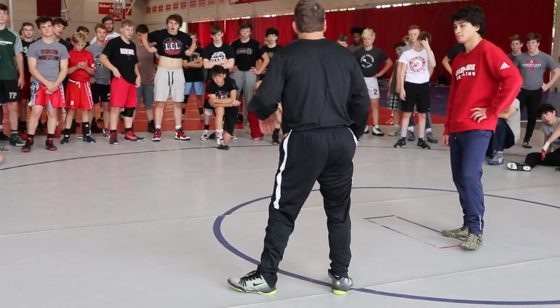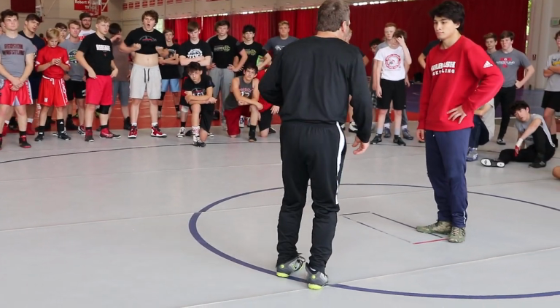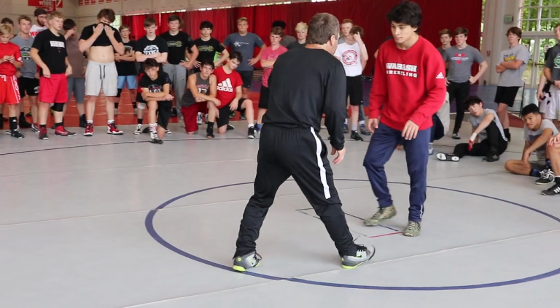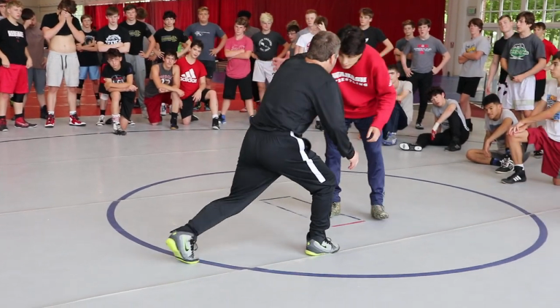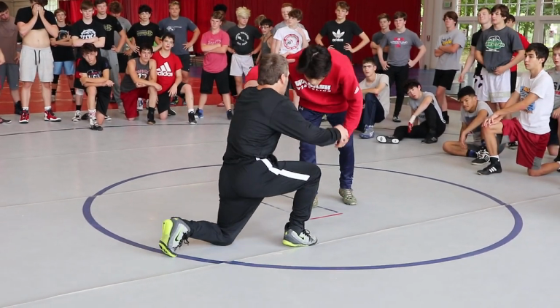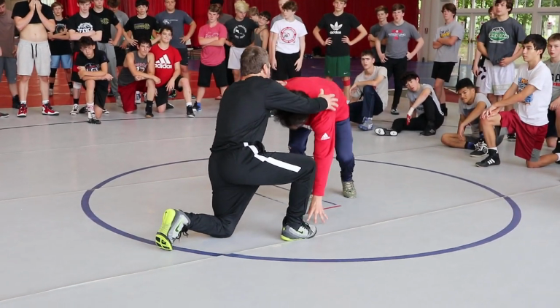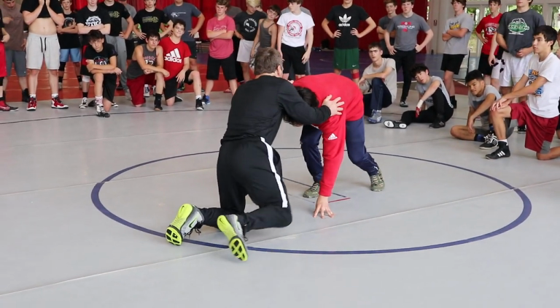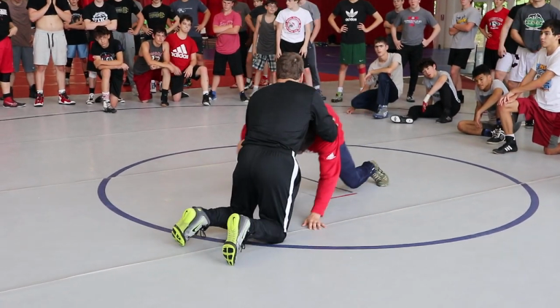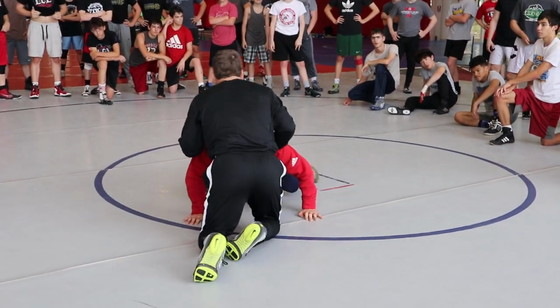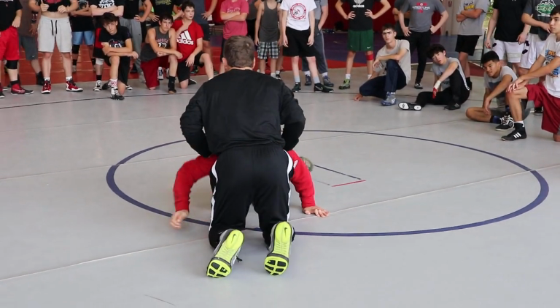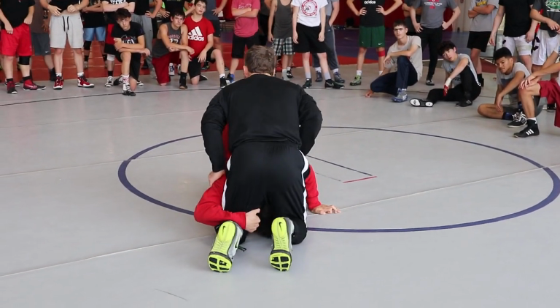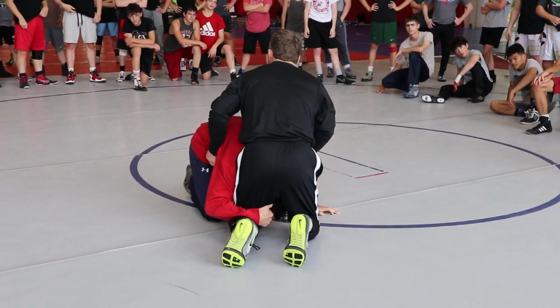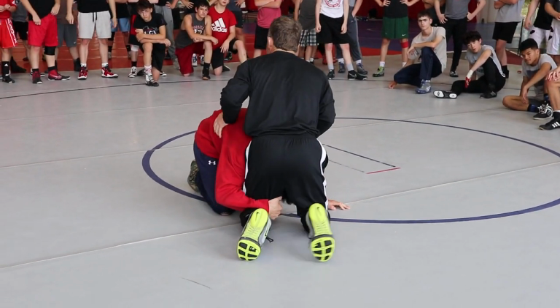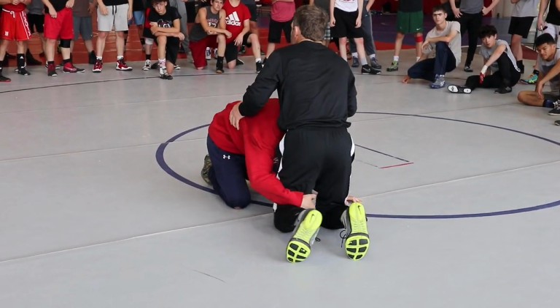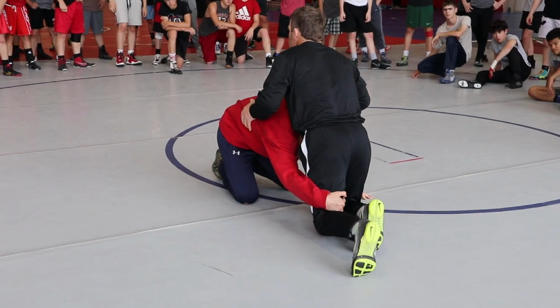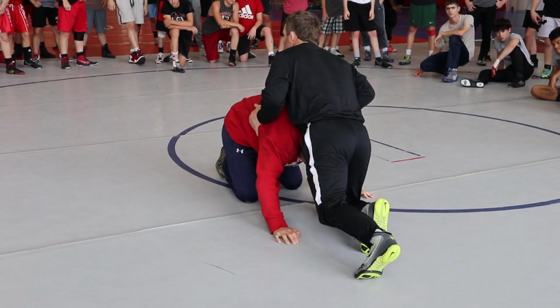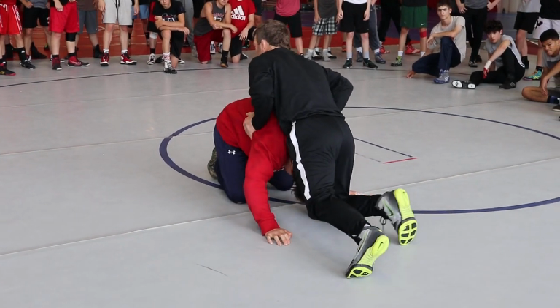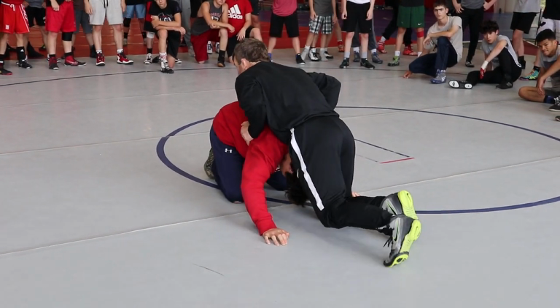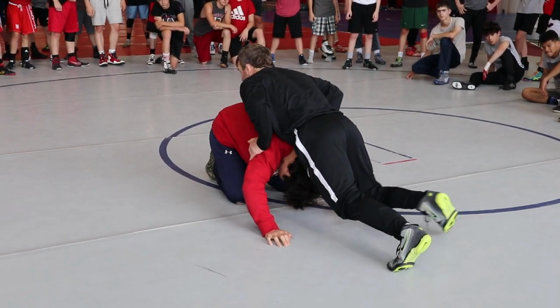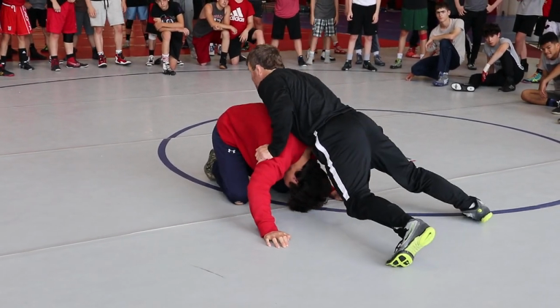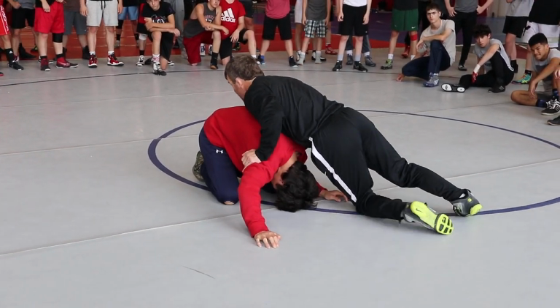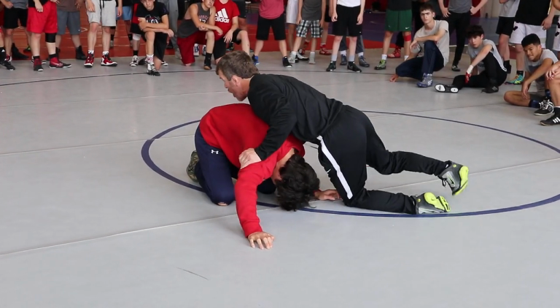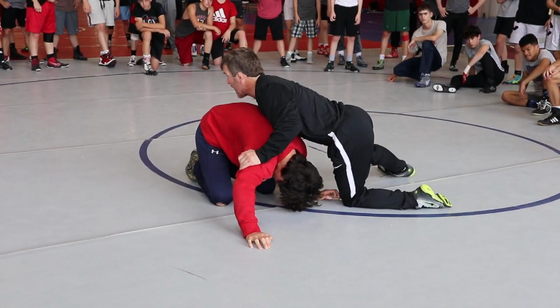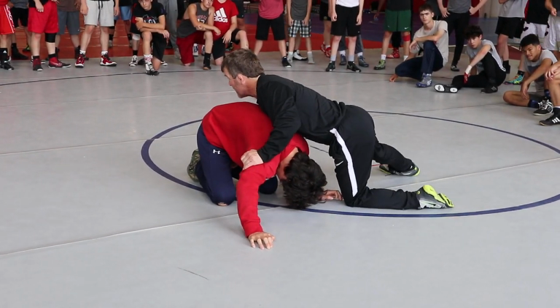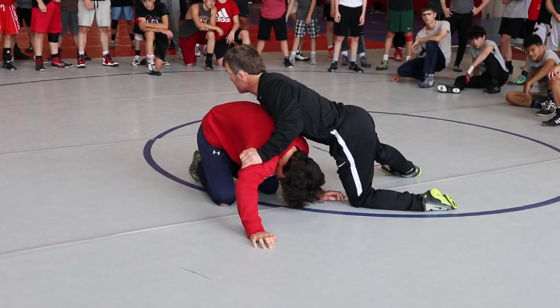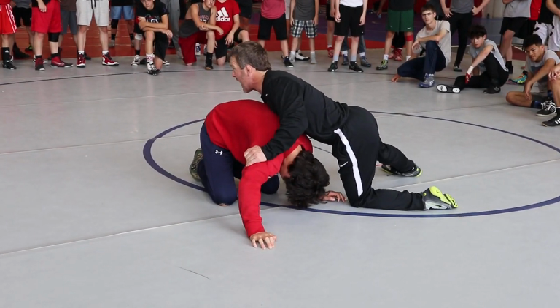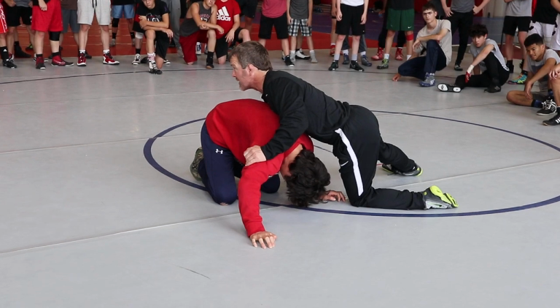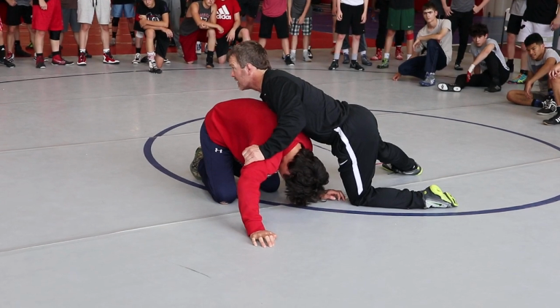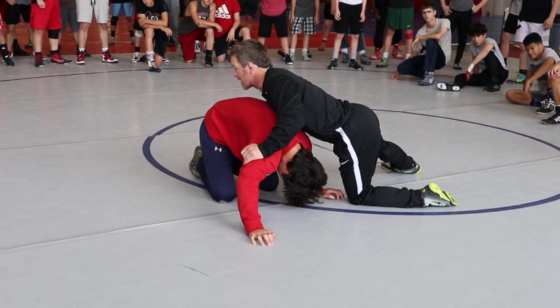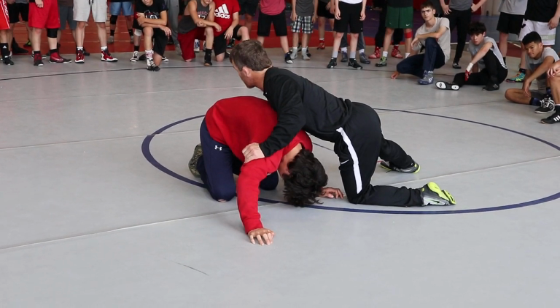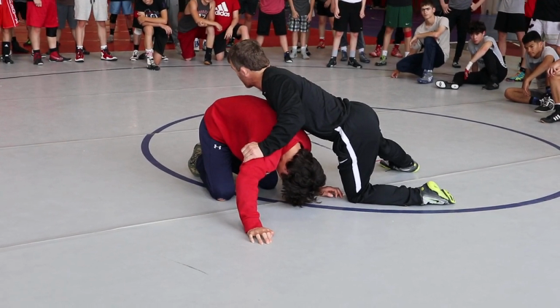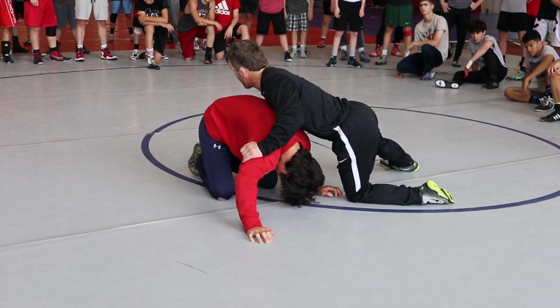Our go-behind — when he attacks me, our go-behind here — as he attacks me and I'm going around behind him, my go-behind is on this leg. This is where the cradle comes from.